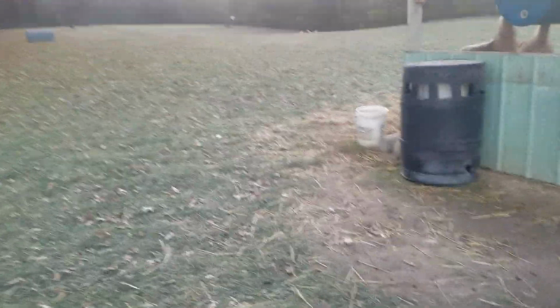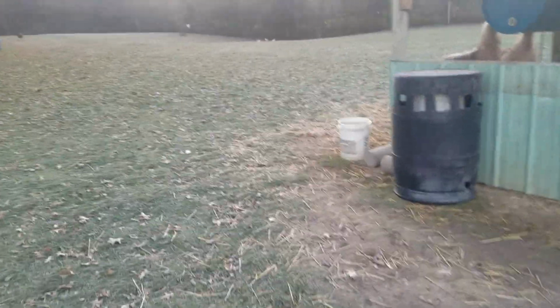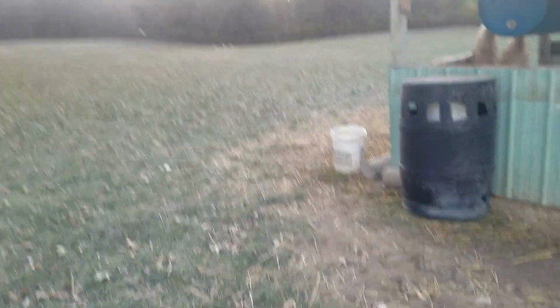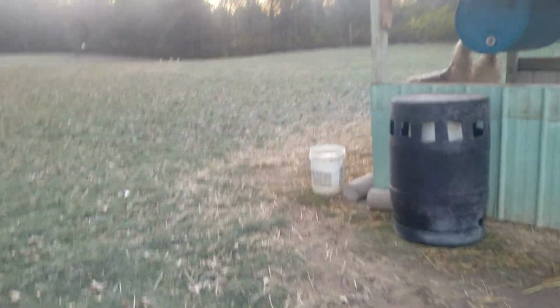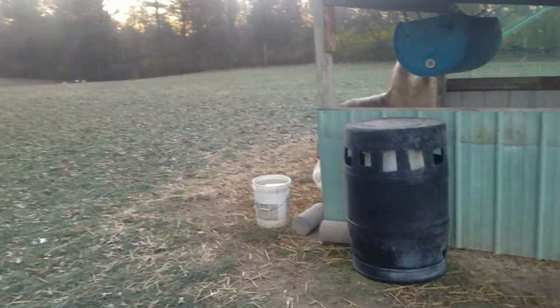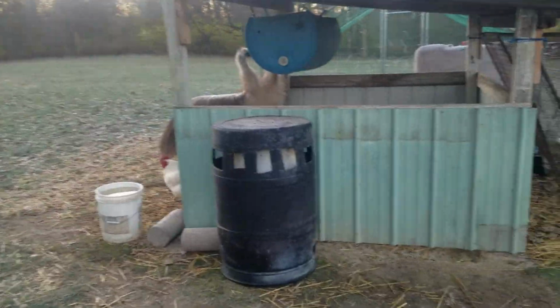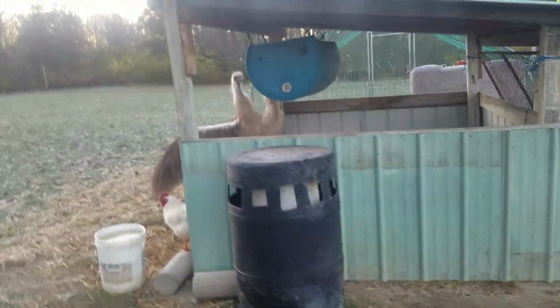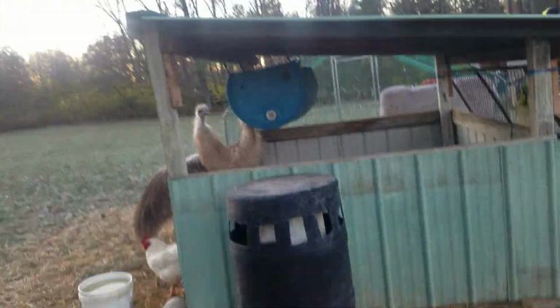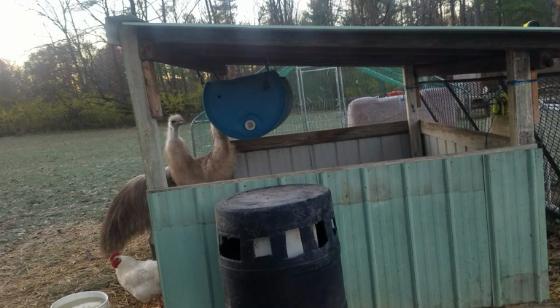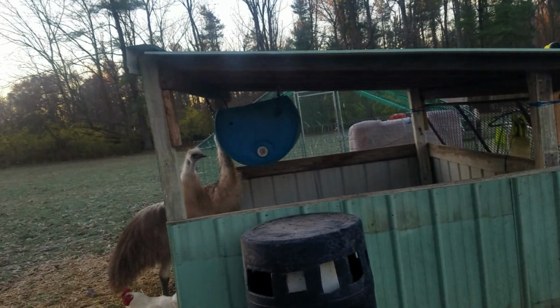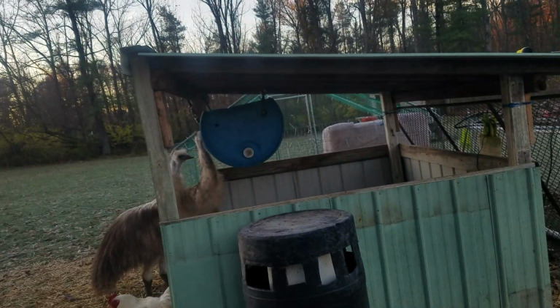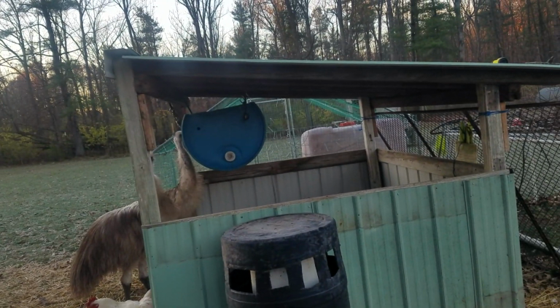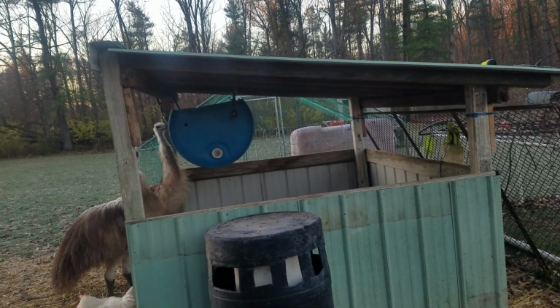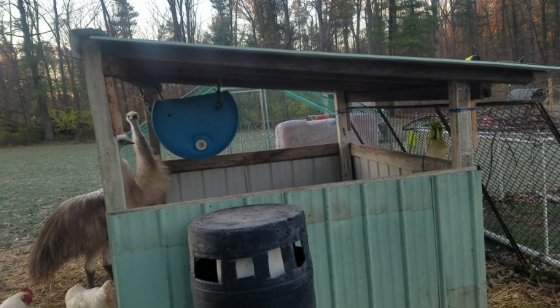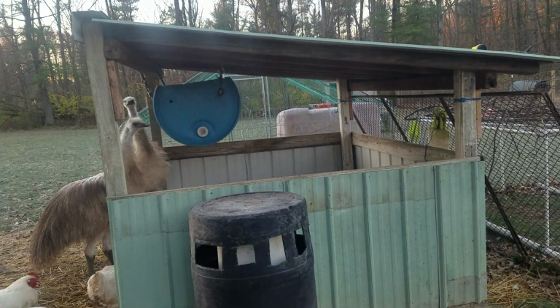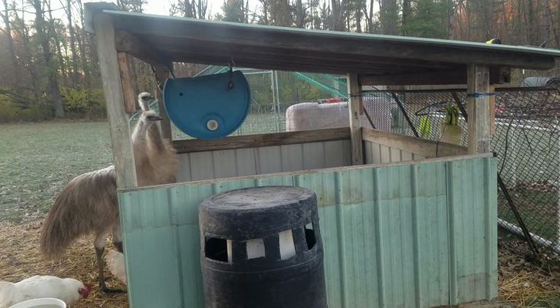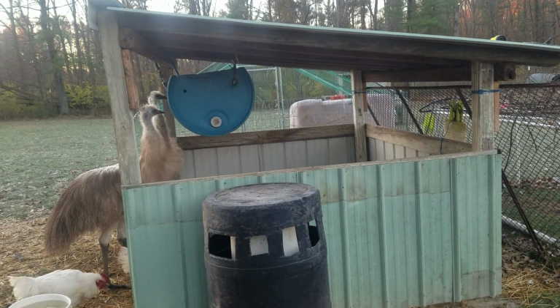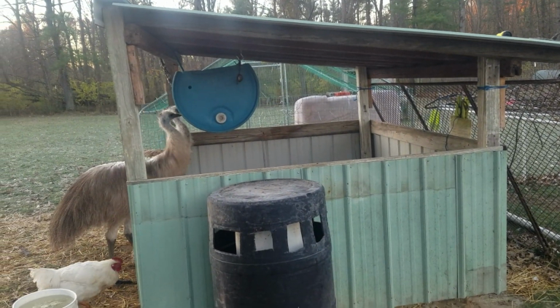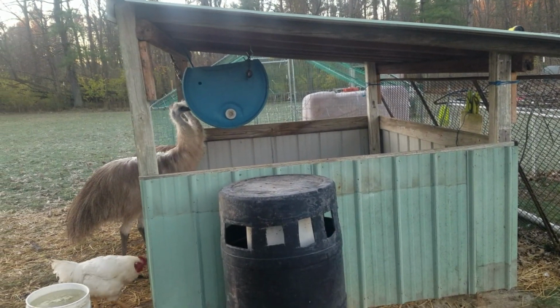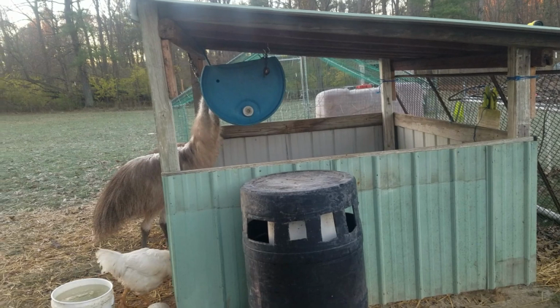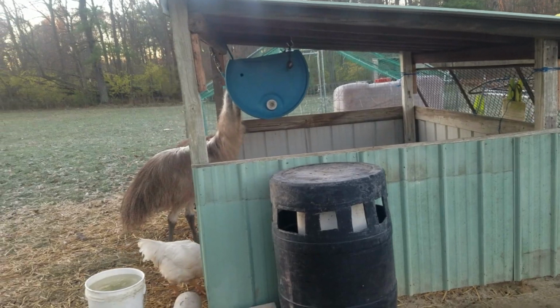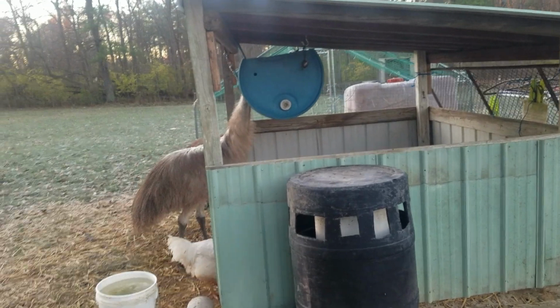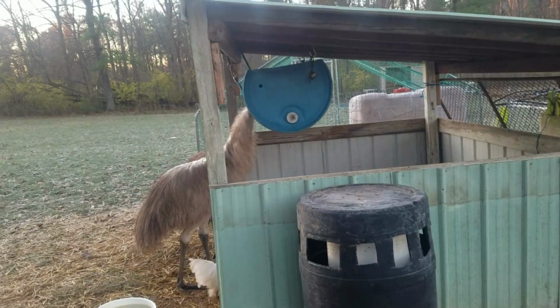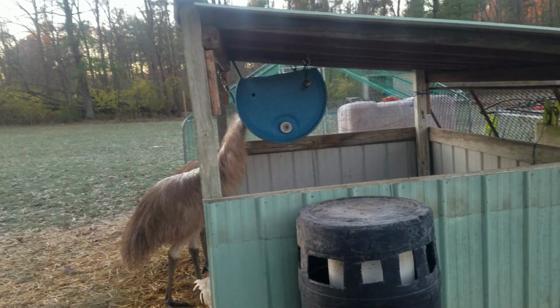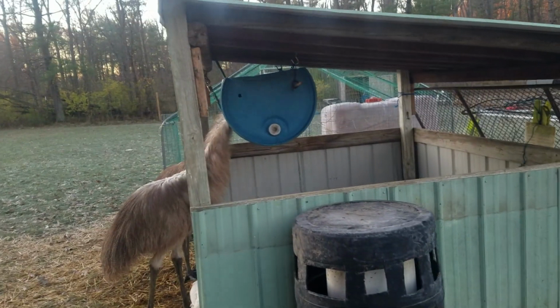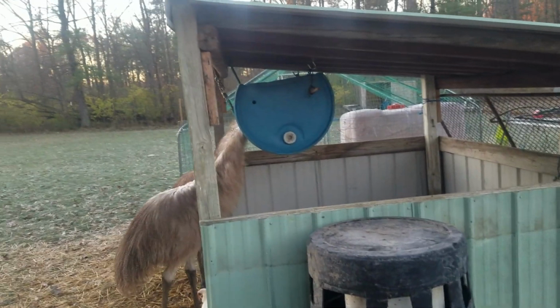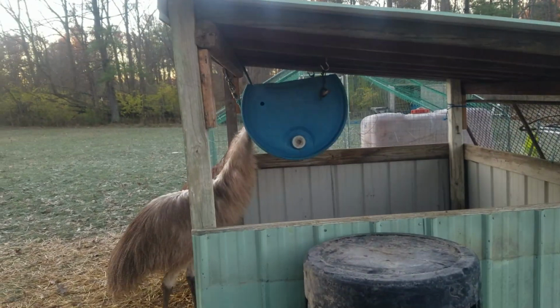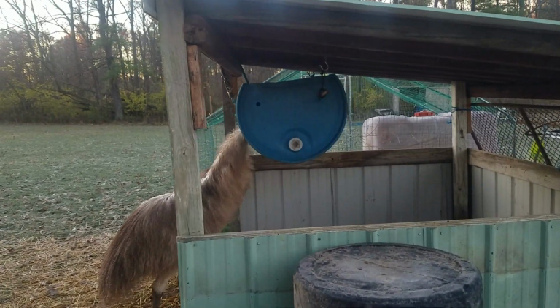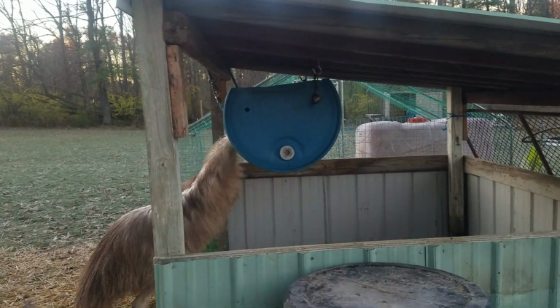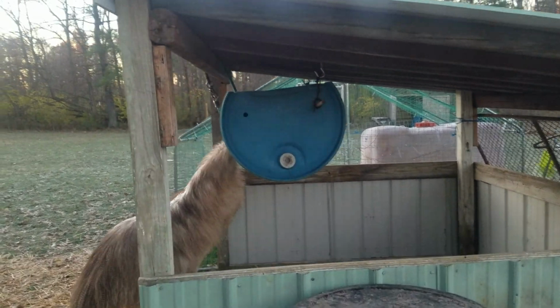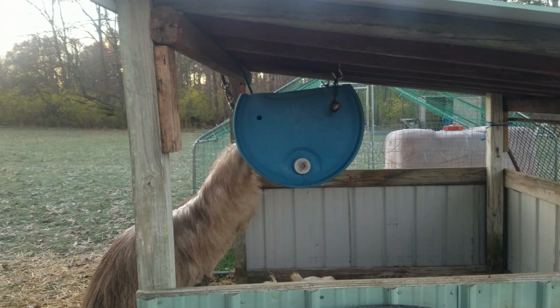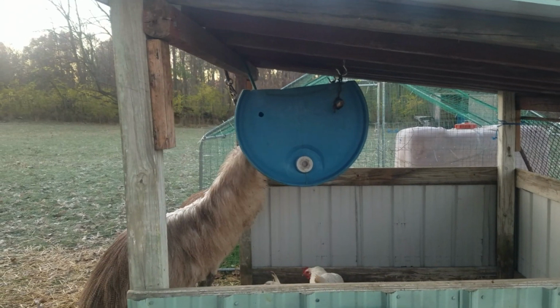There's just another update on another emu feeder that we made. This one we already have the shelter that we built, and you can see how I cut this 55-gallon drum not completely in half.